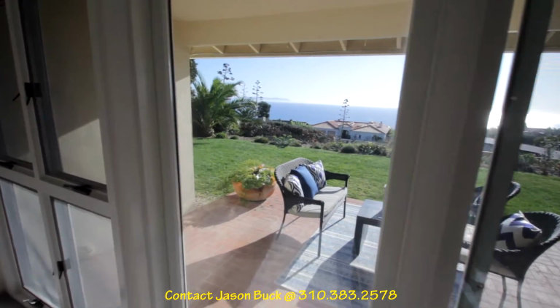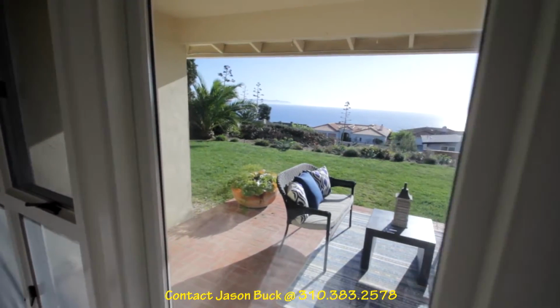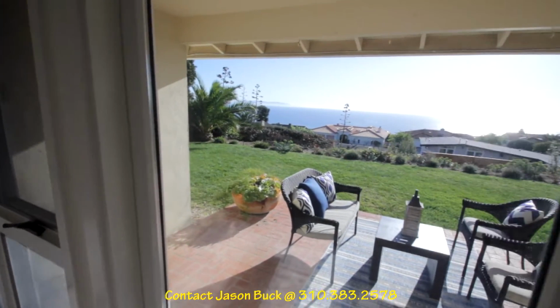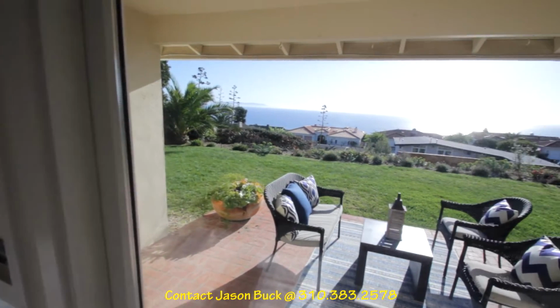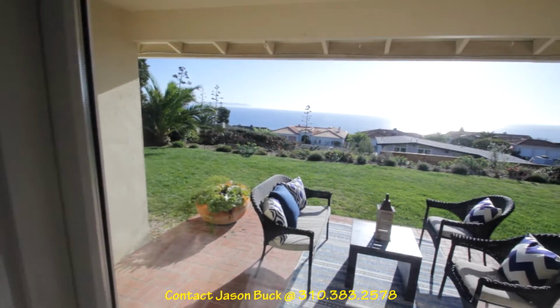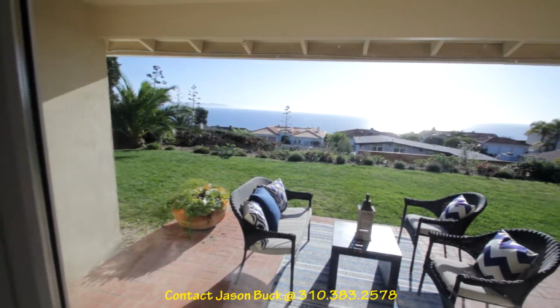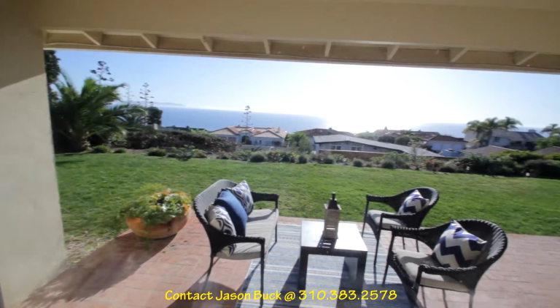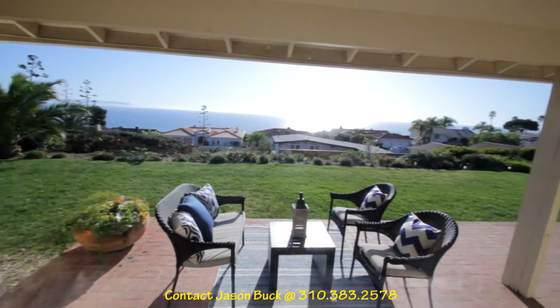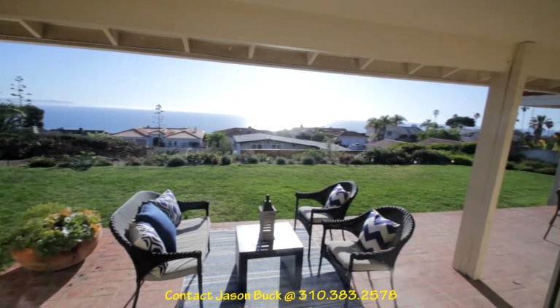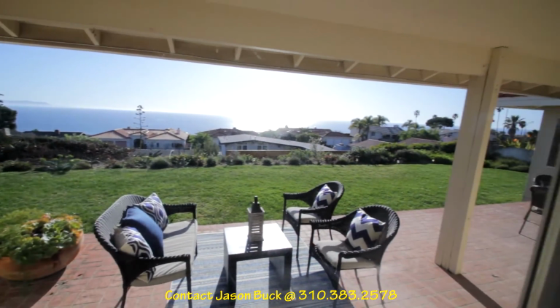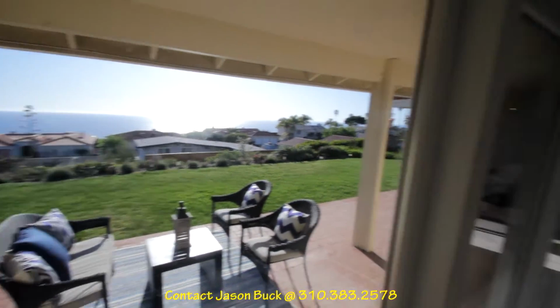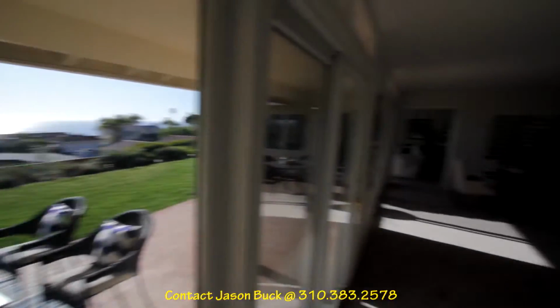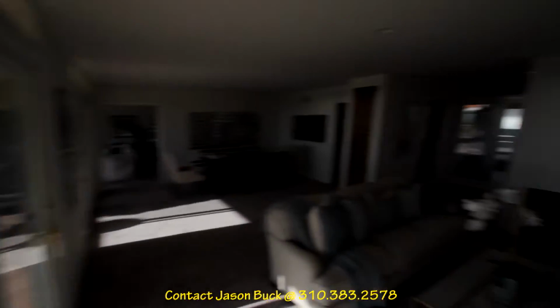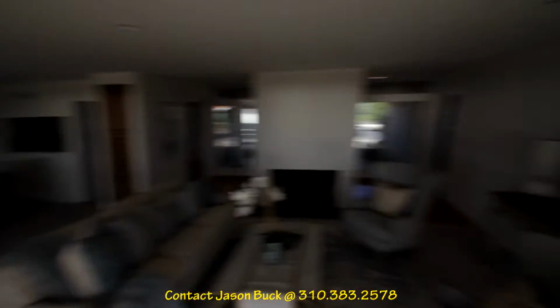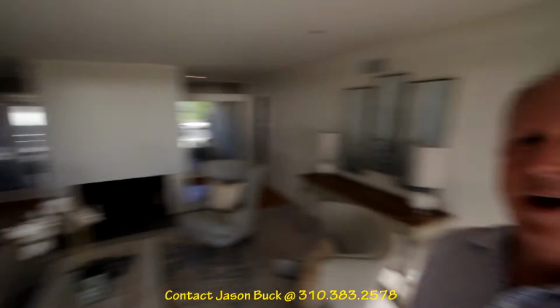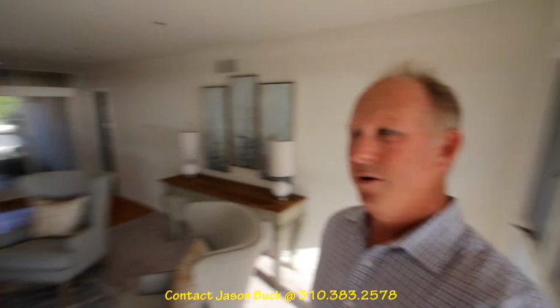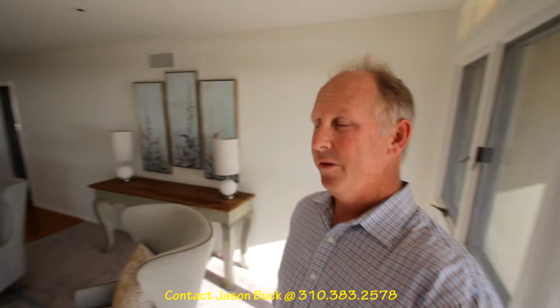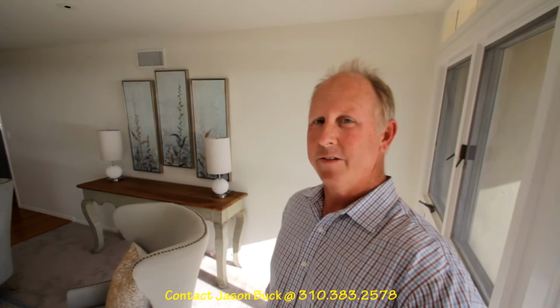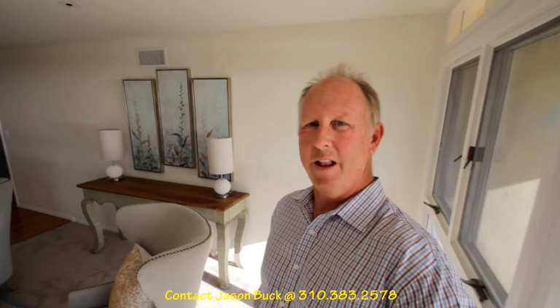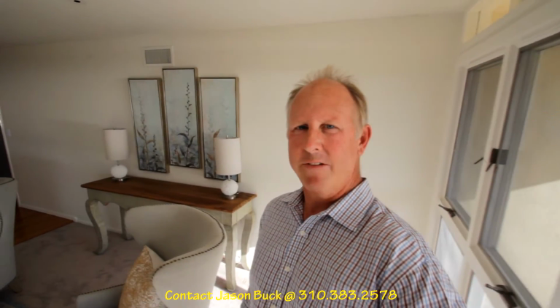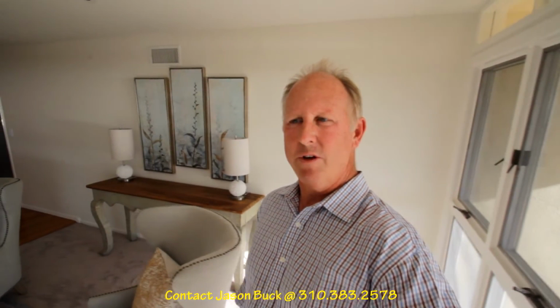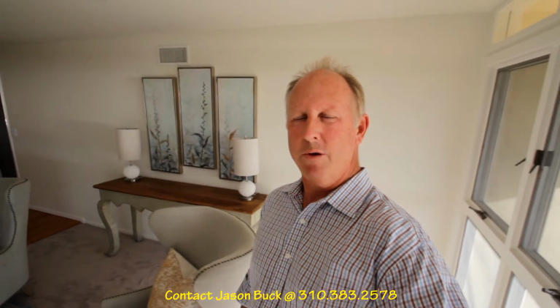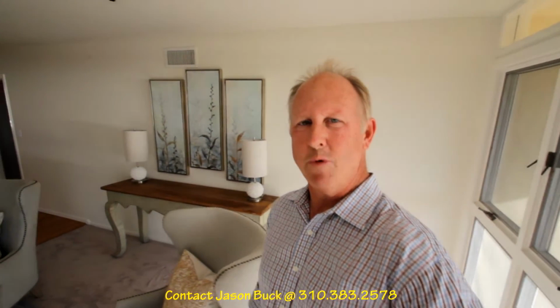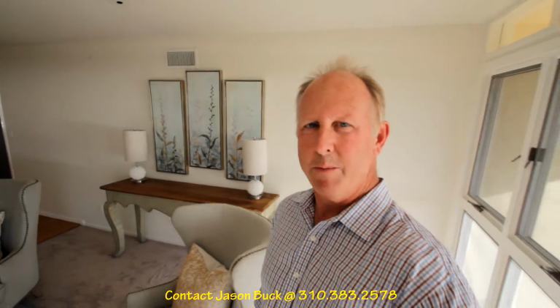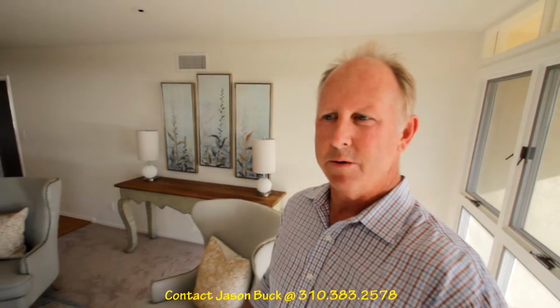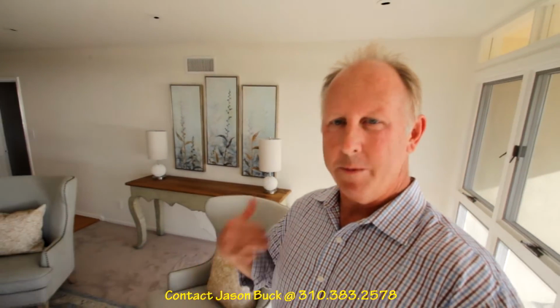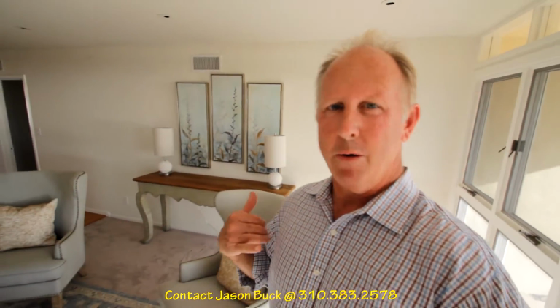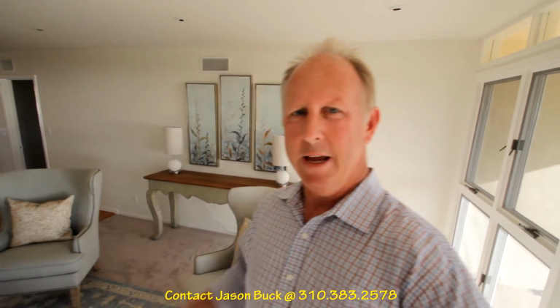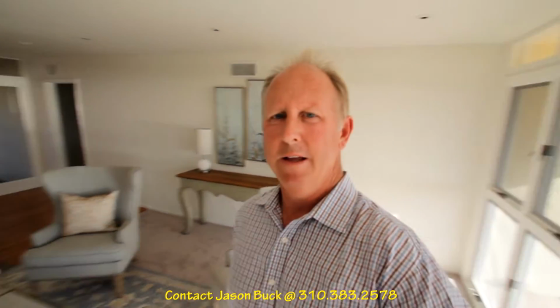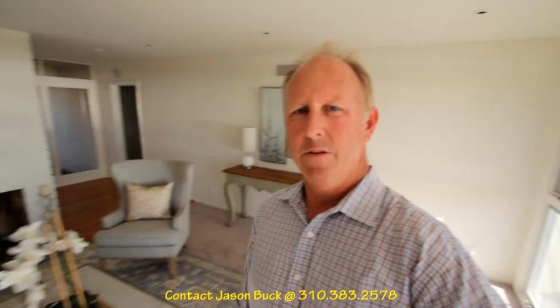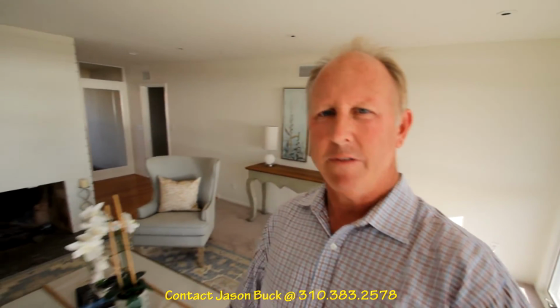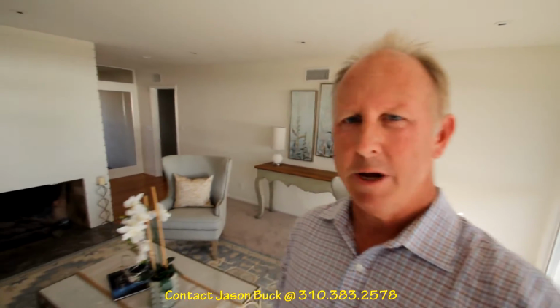Nice spot. I really don't think this is going to last, so if you'd like more information, call me right away. This will be a slam dunk.